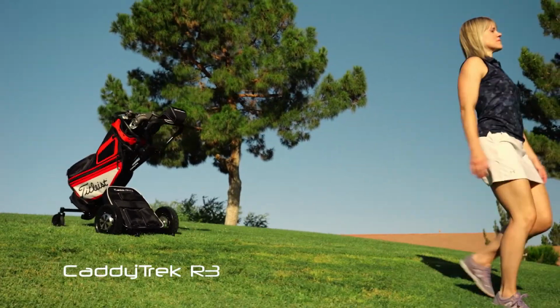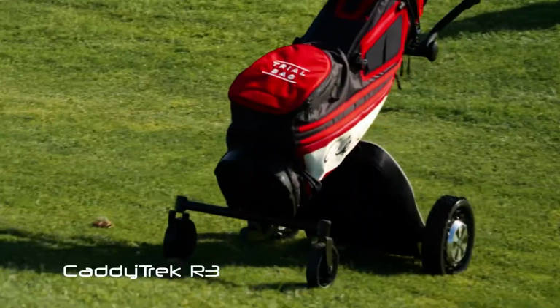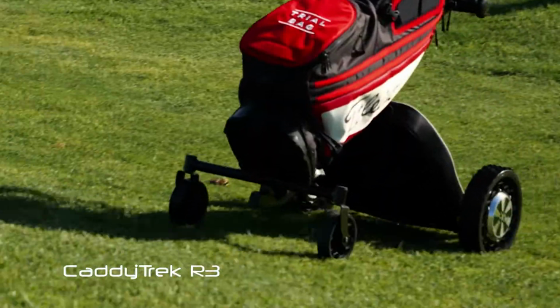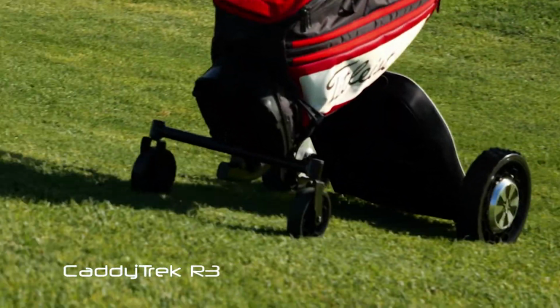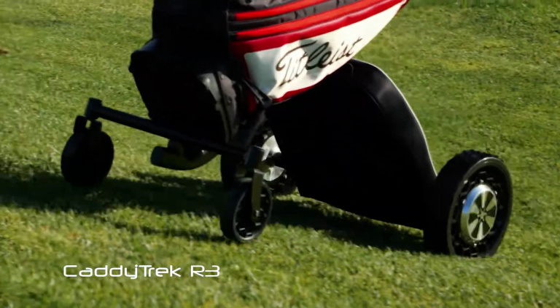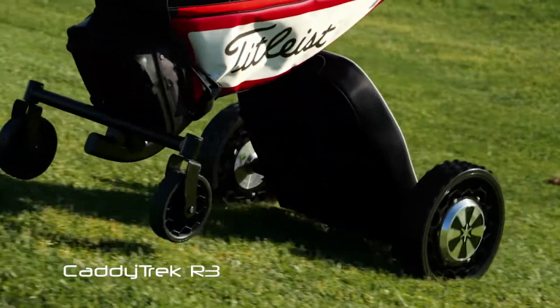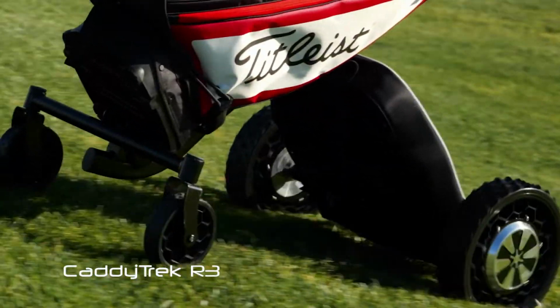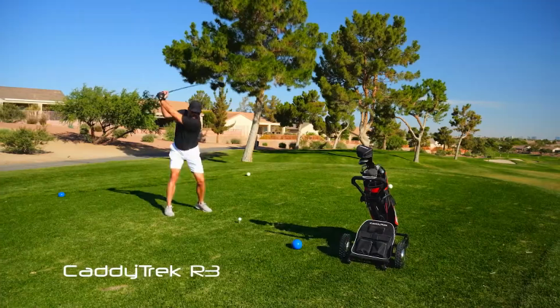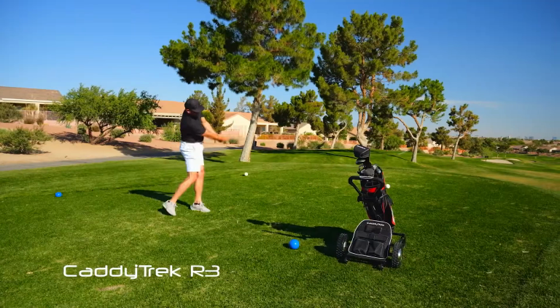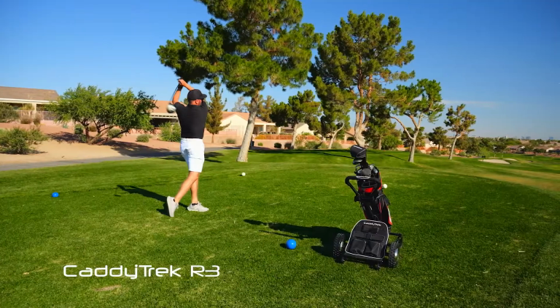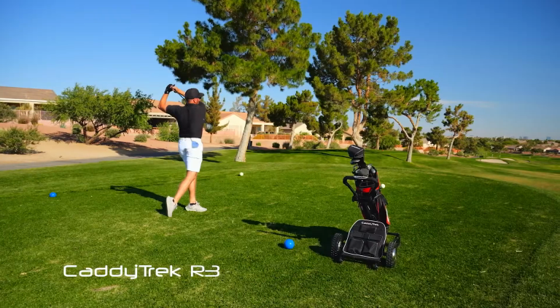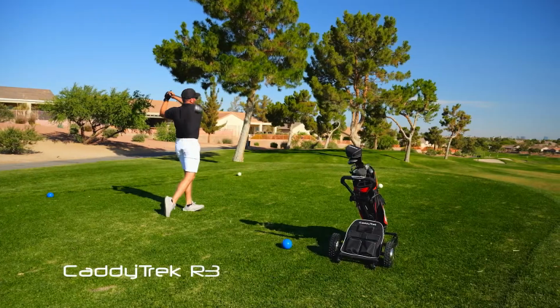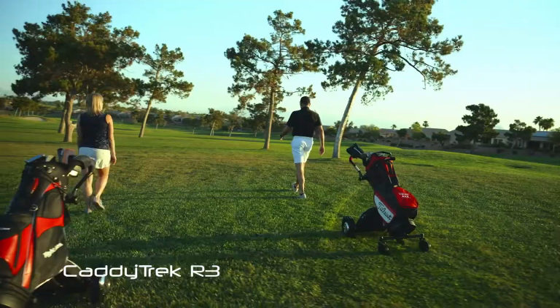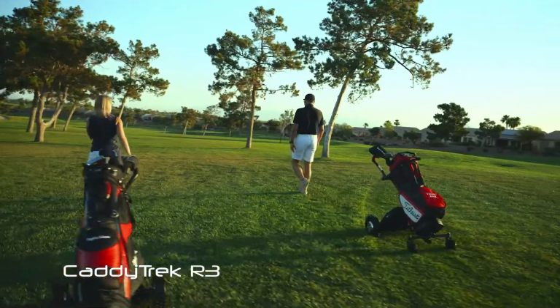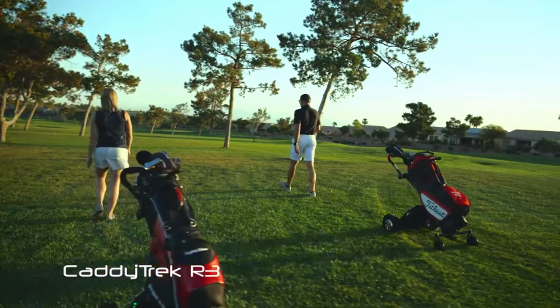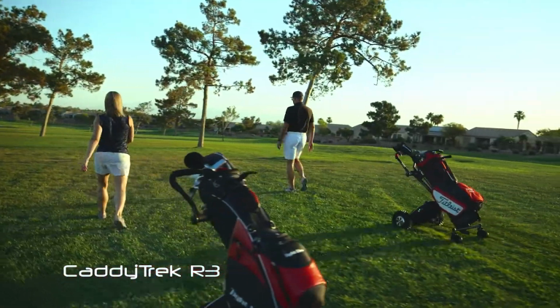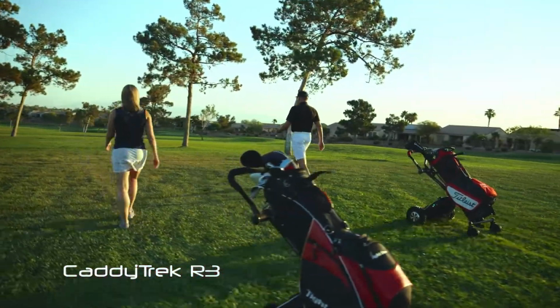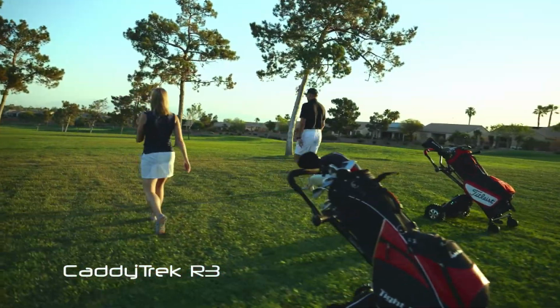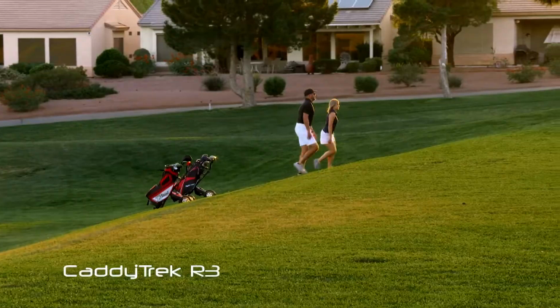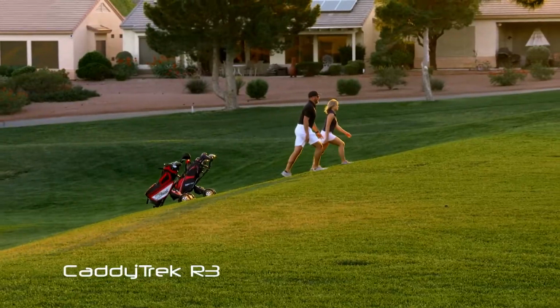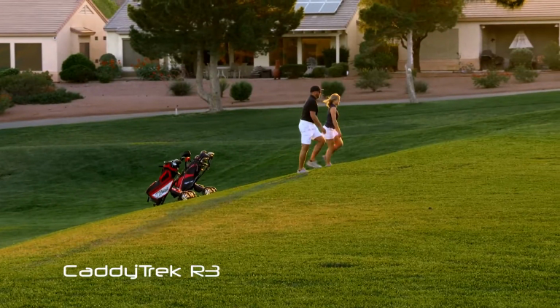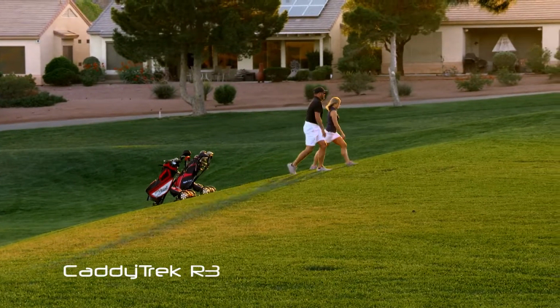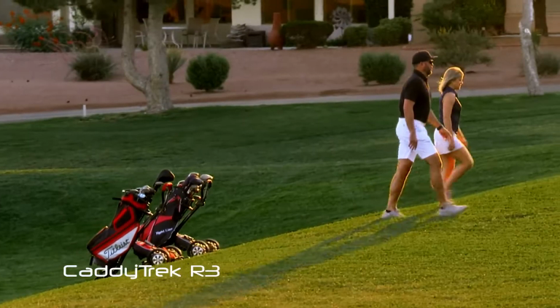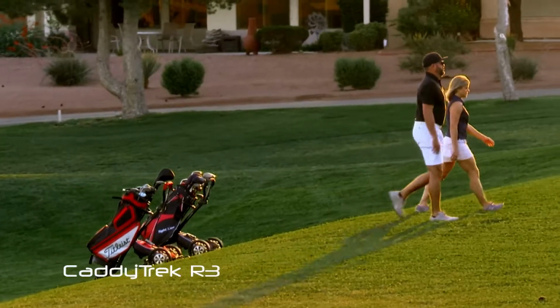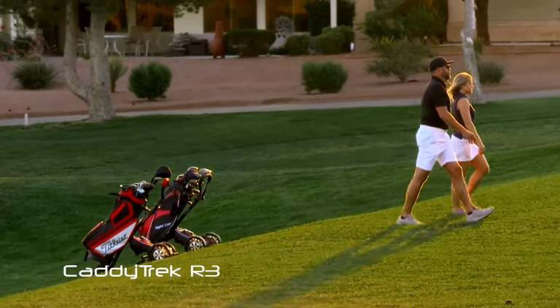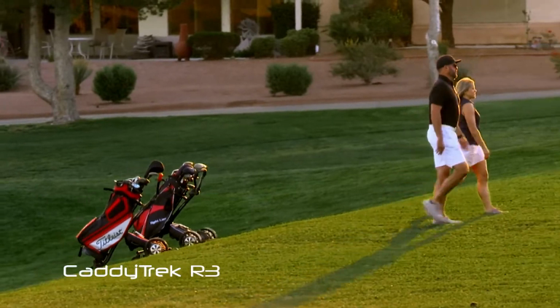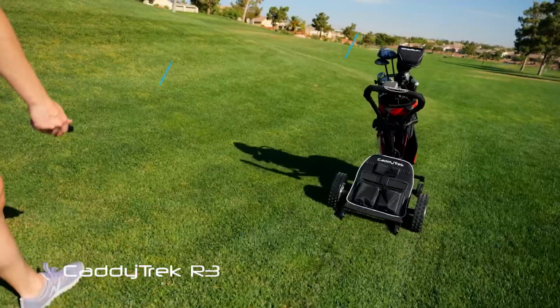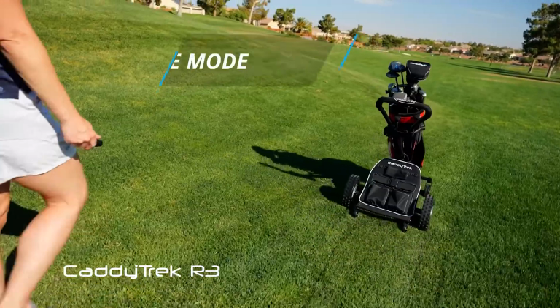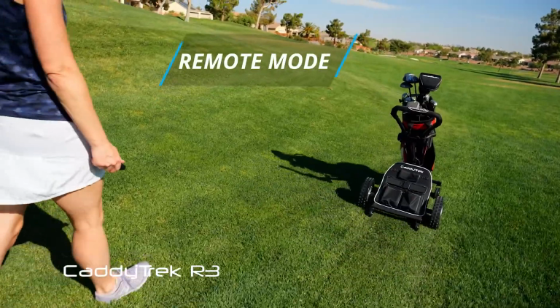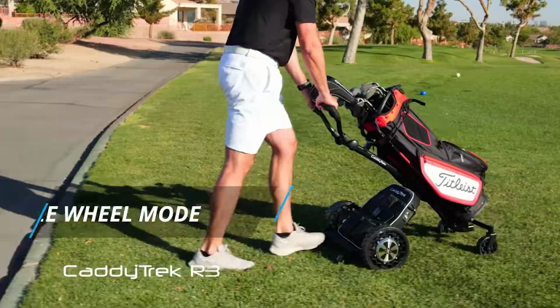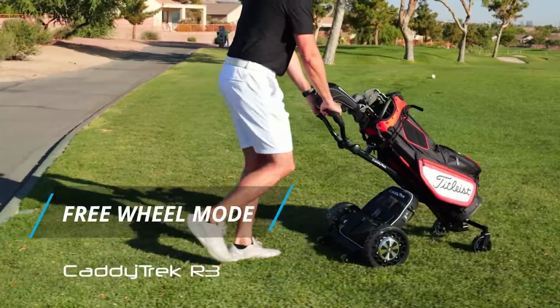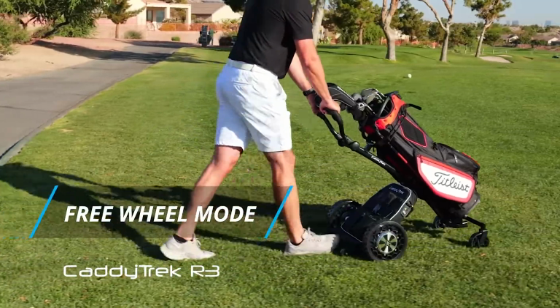Its high-capacity battery allows you to enjoy over 27 holes on a single charge. The R3's technology is completely hands-free, but it also comes with the option to switch to remote mode or freewheel mode.